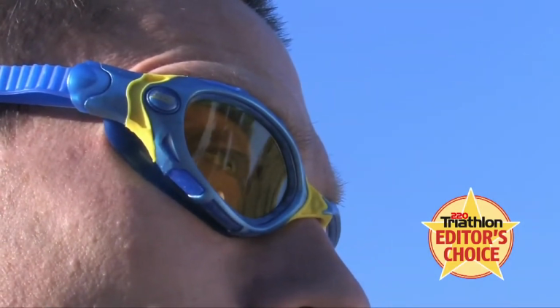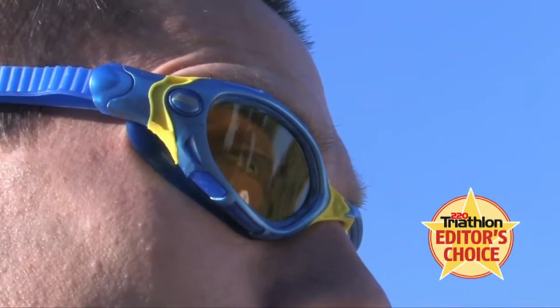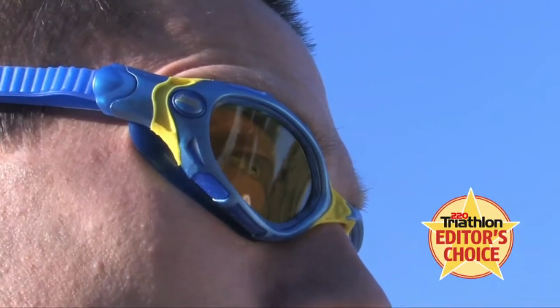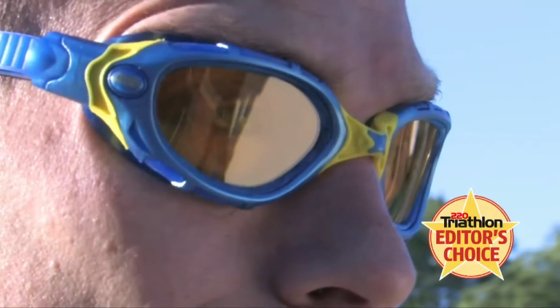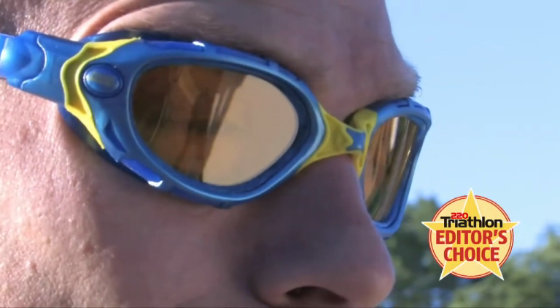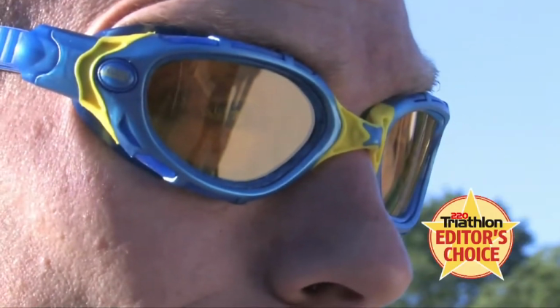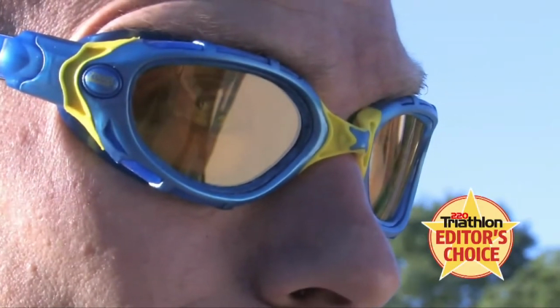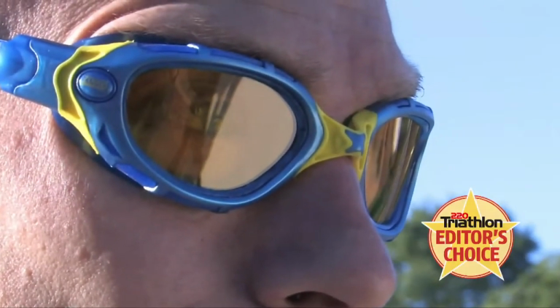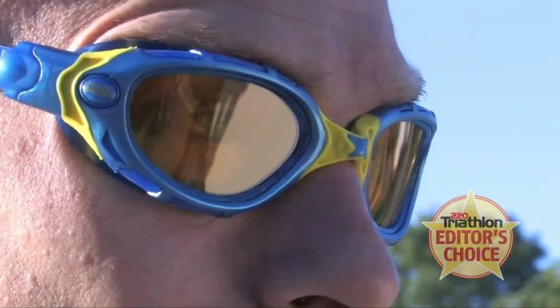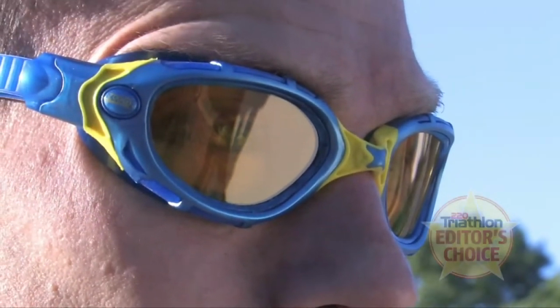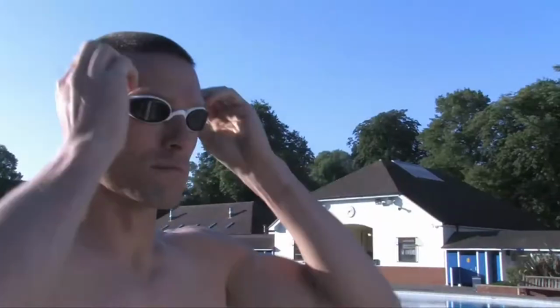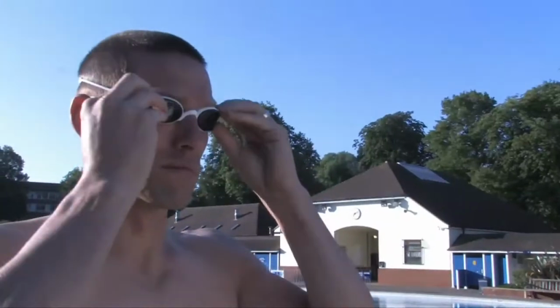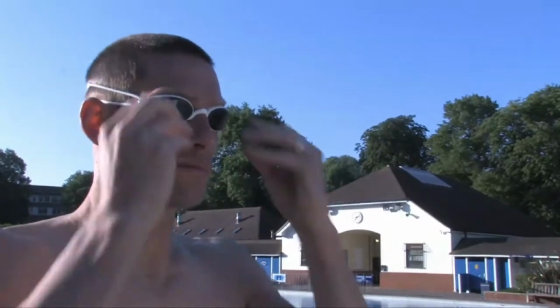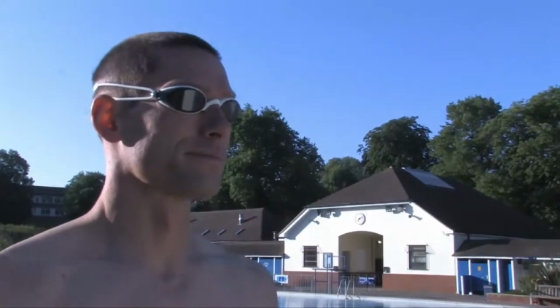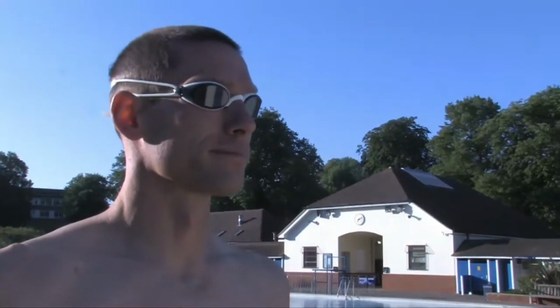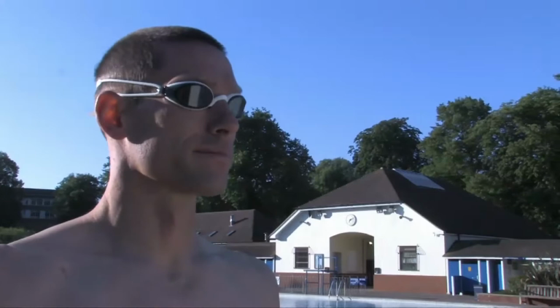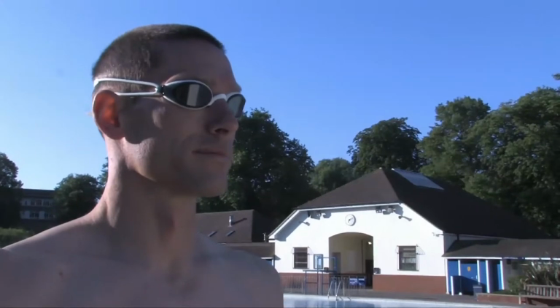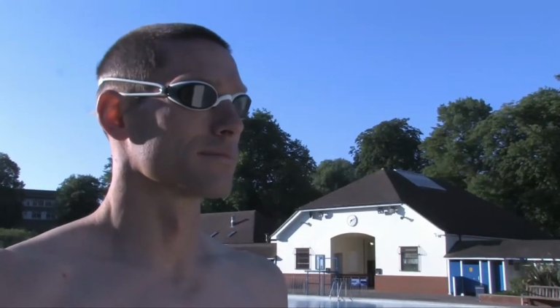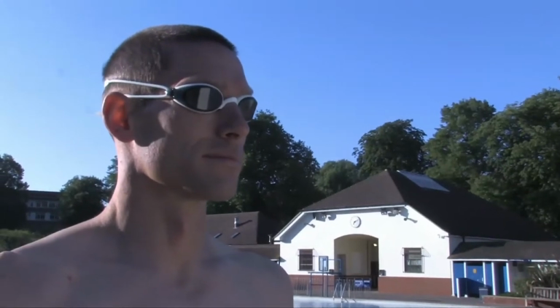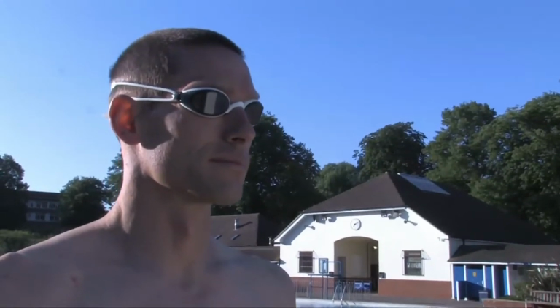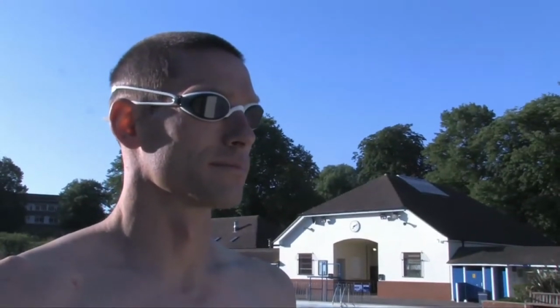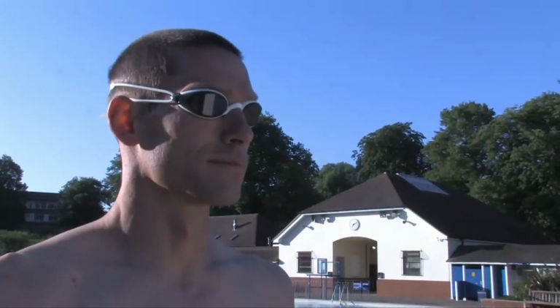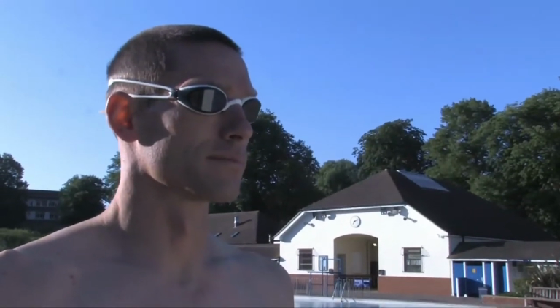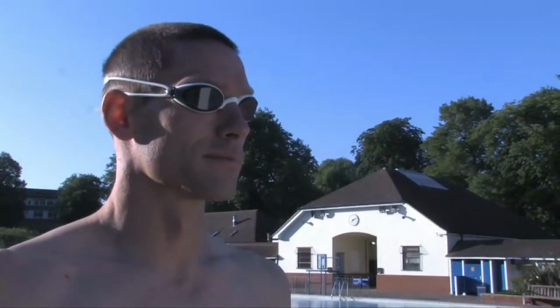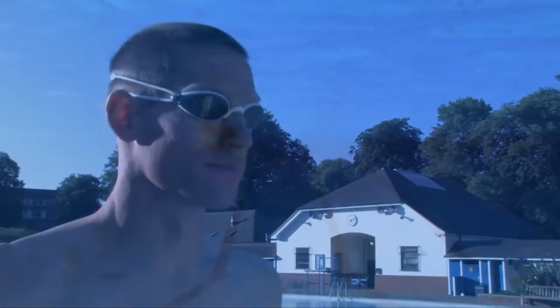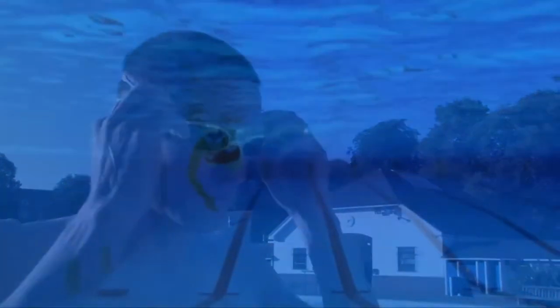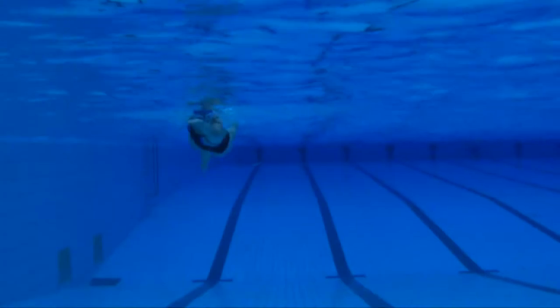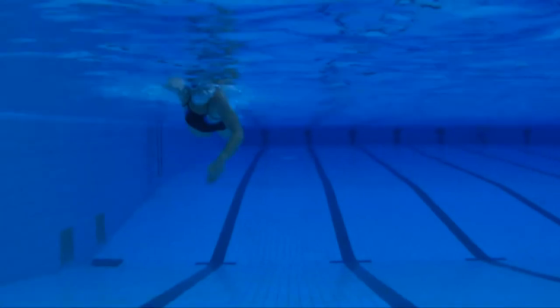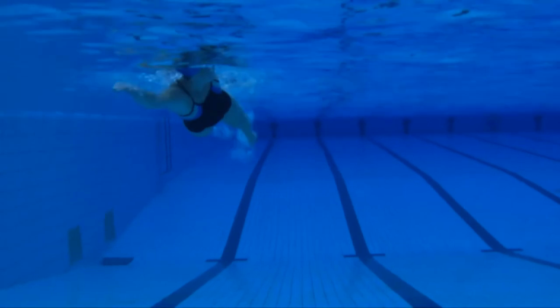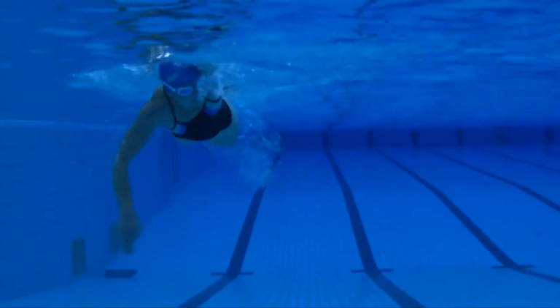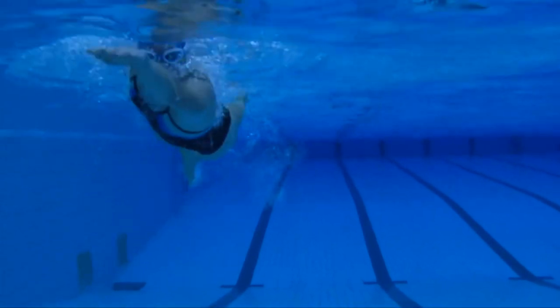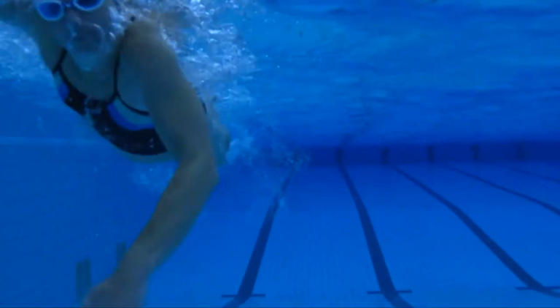Step 3: Style. Check how you look in the mirror. We always recommend trying two to three different models. This will help you compare comfort and fit to ensure you select the right pair of goggles for you.